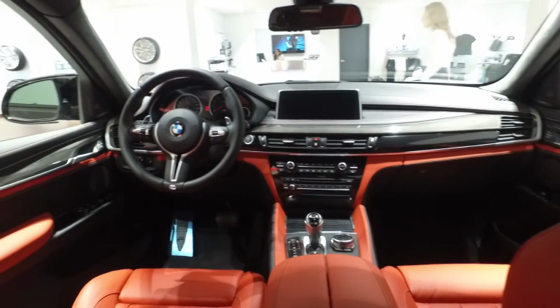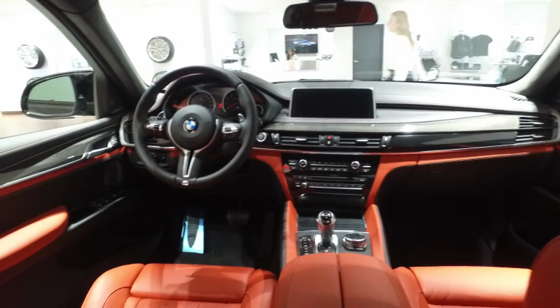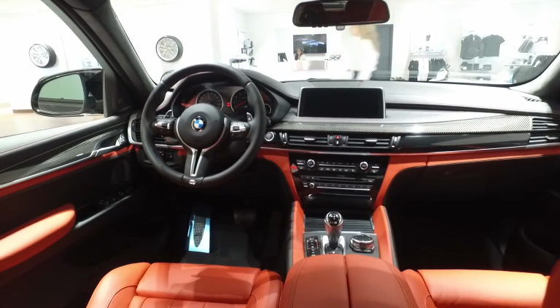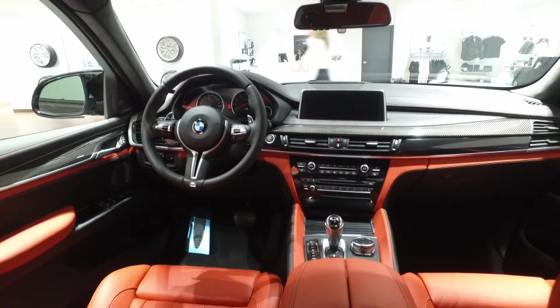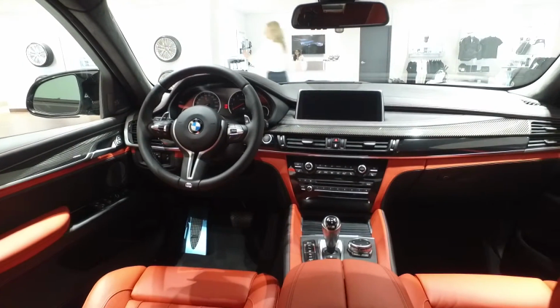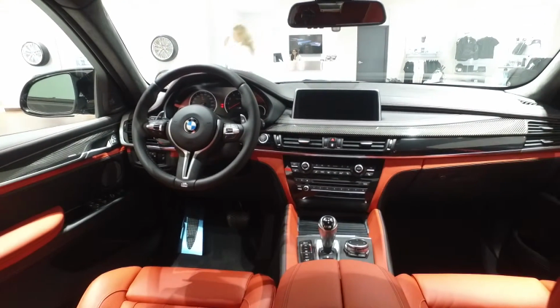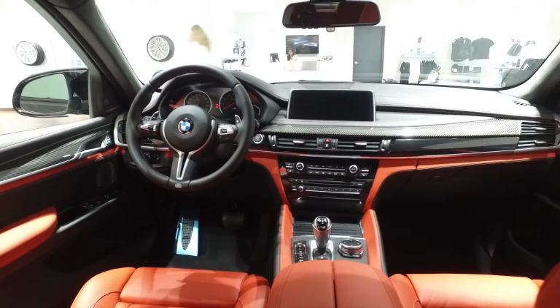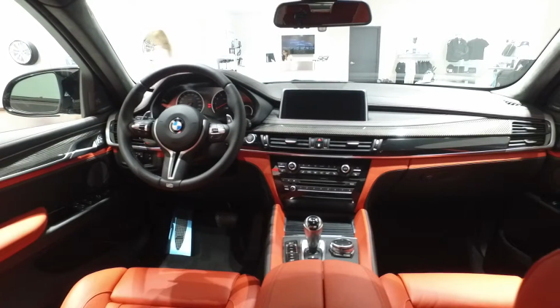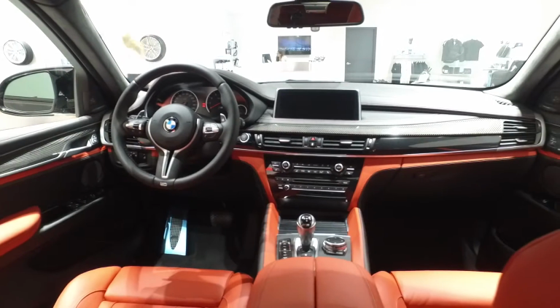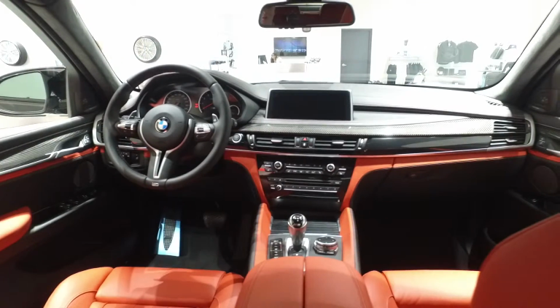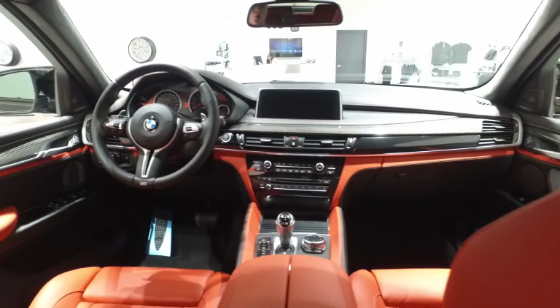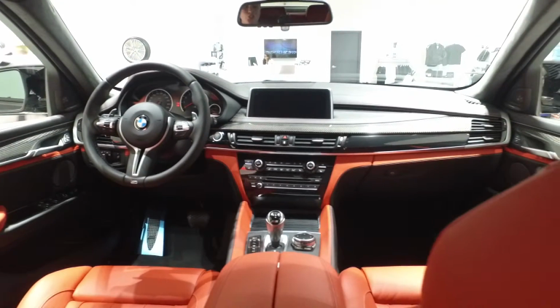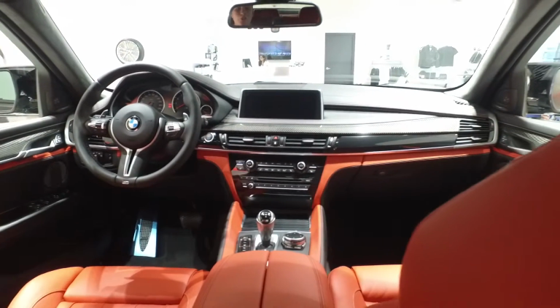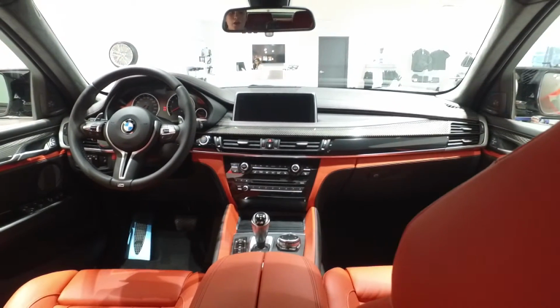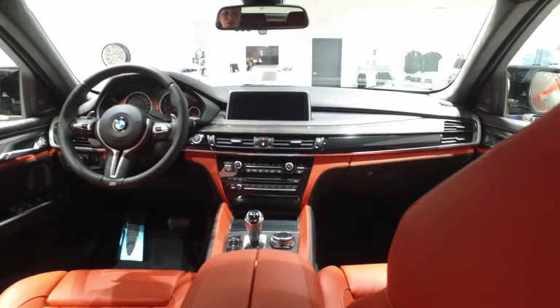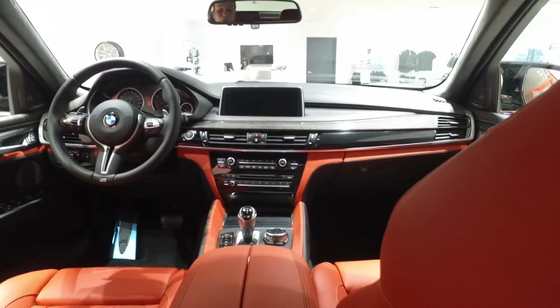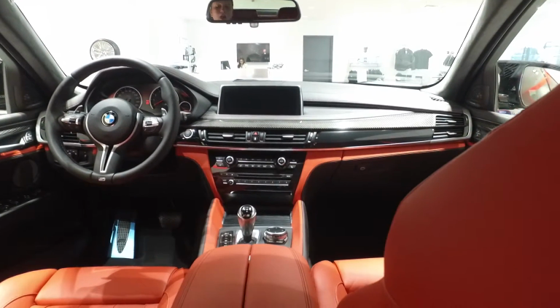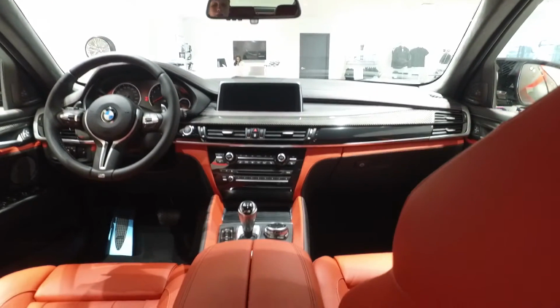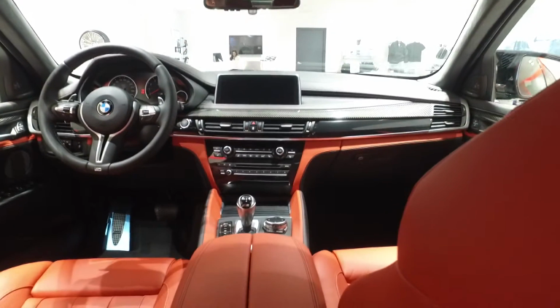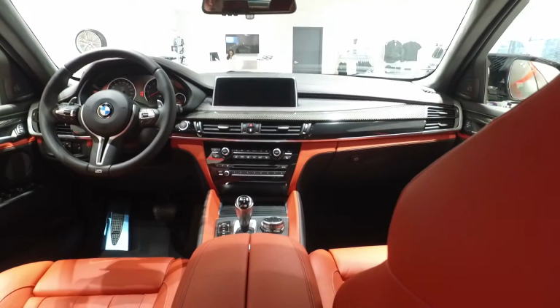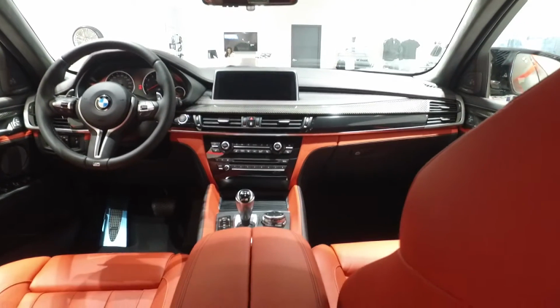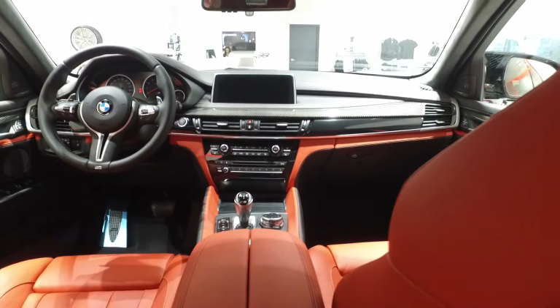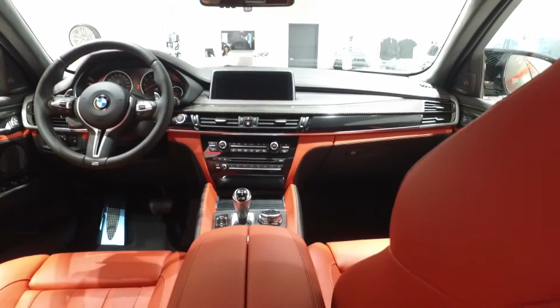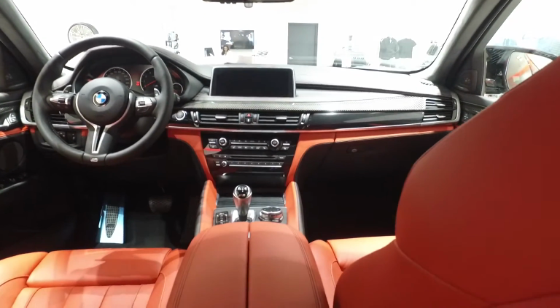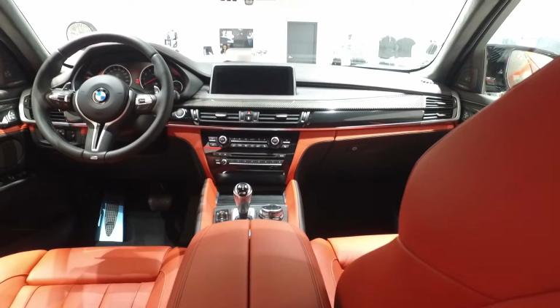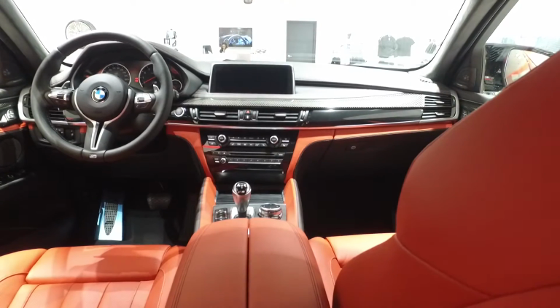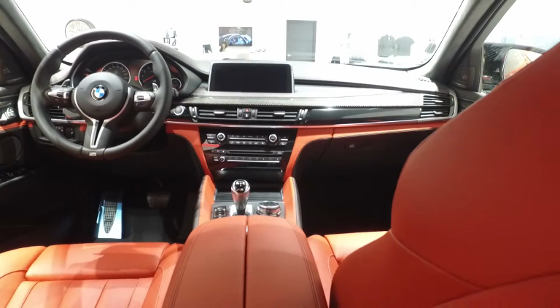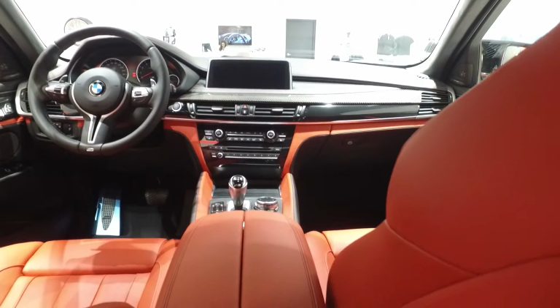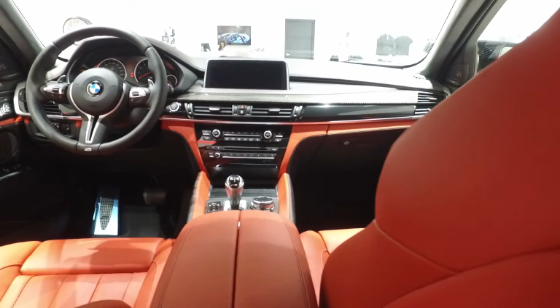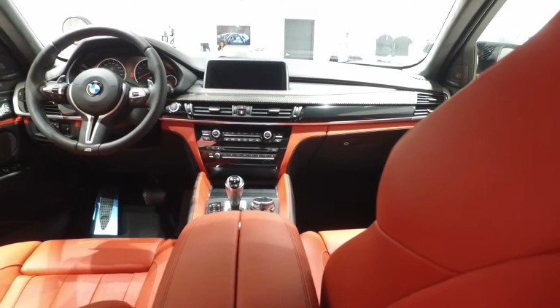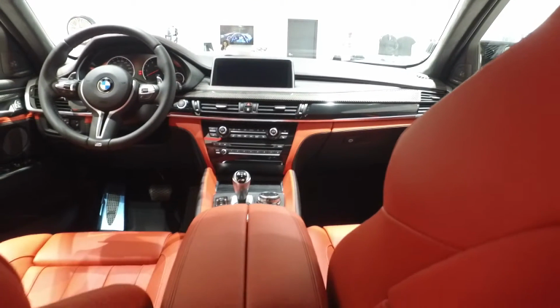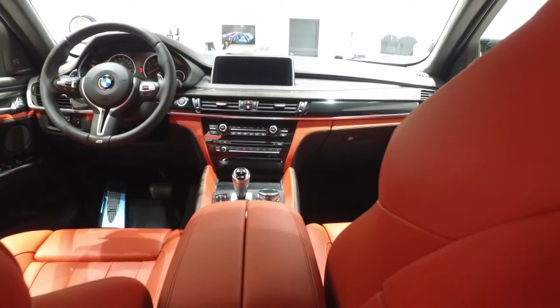The dash features carbon fiber trim, trimmed out in Mugello red leather with black highlighting.